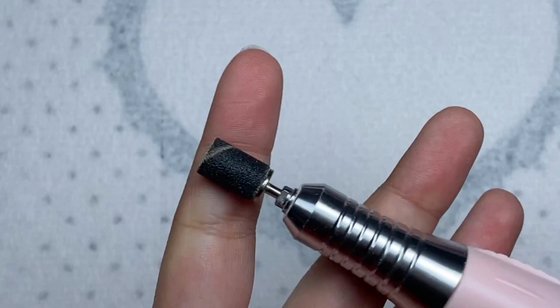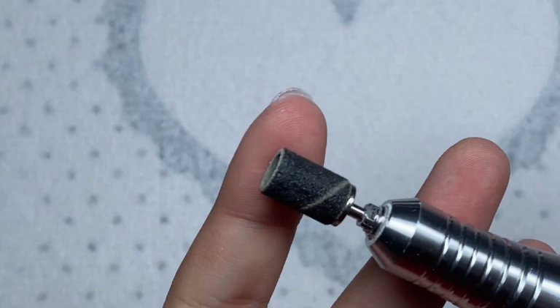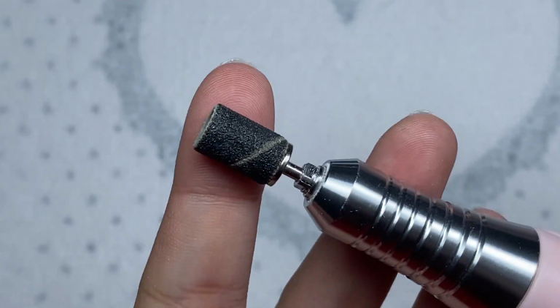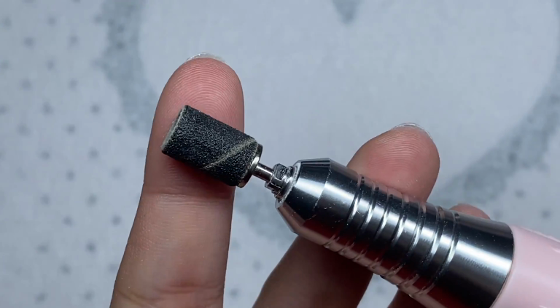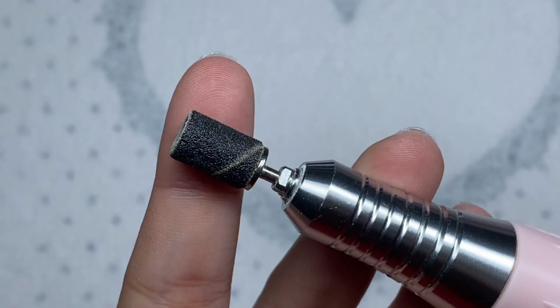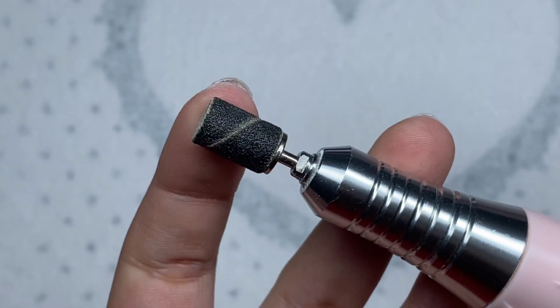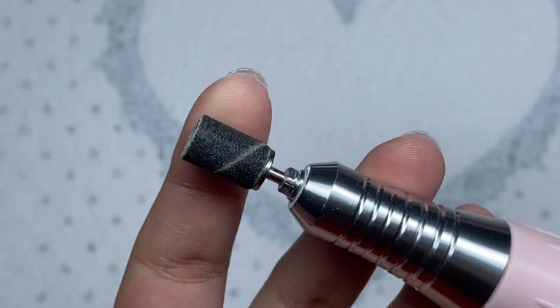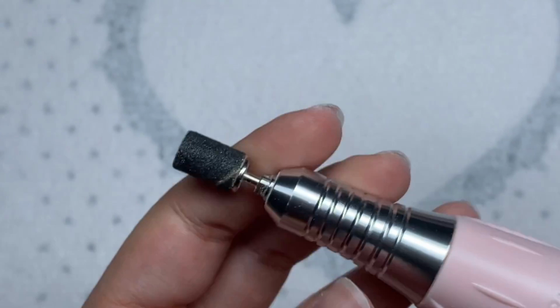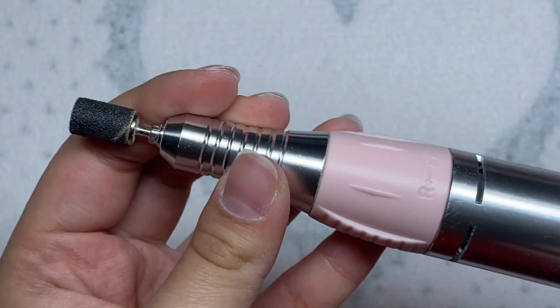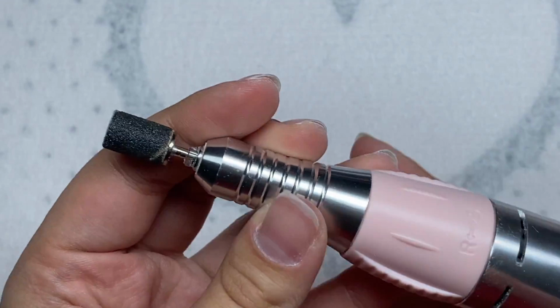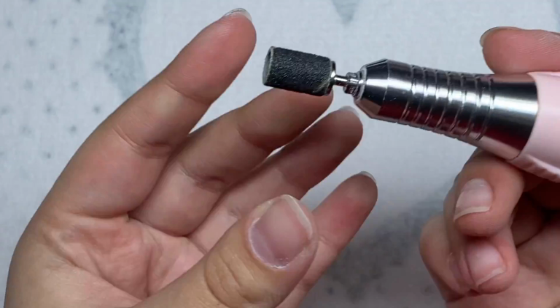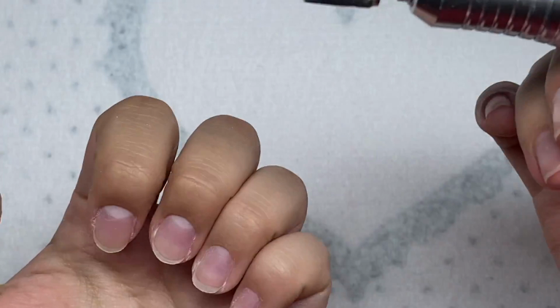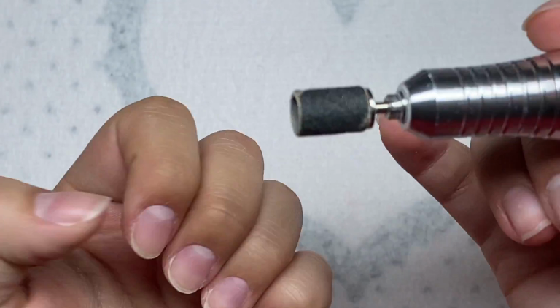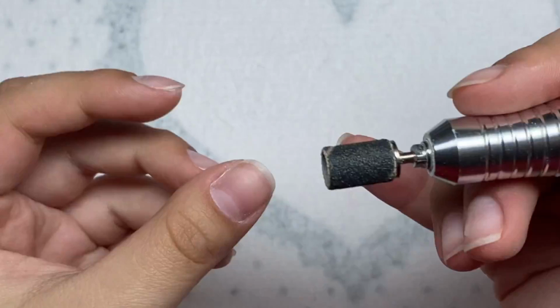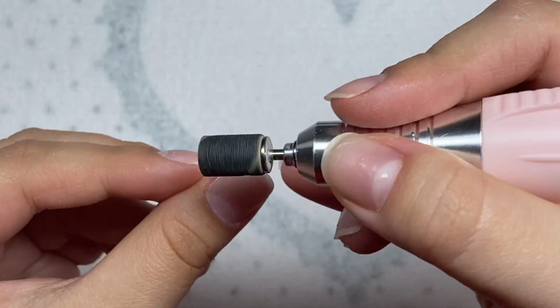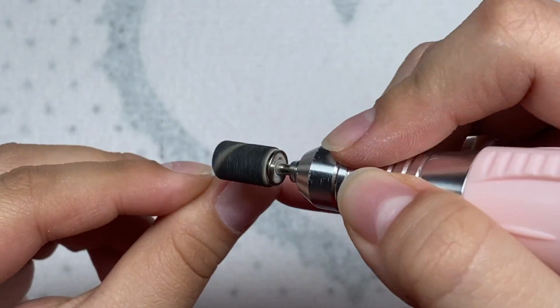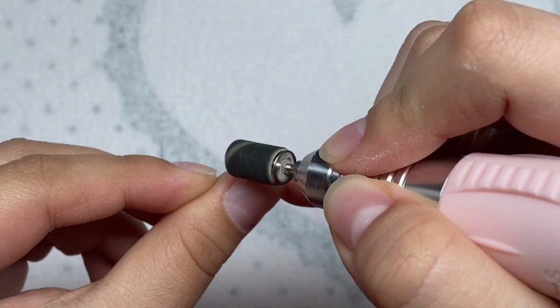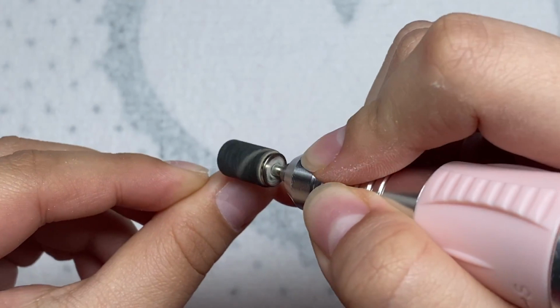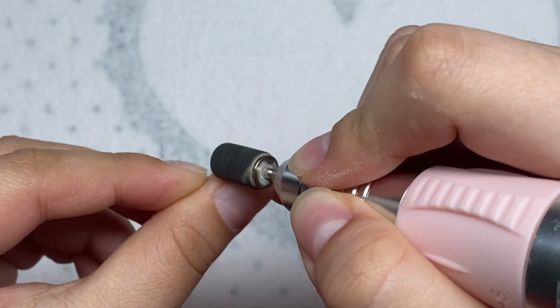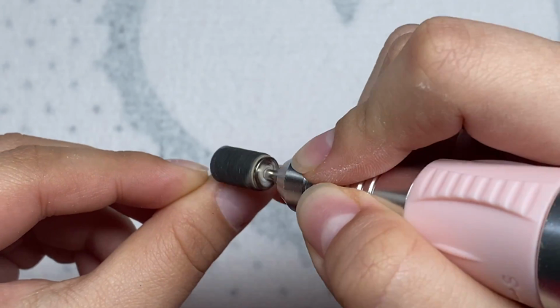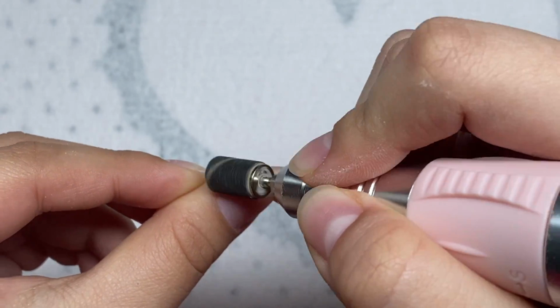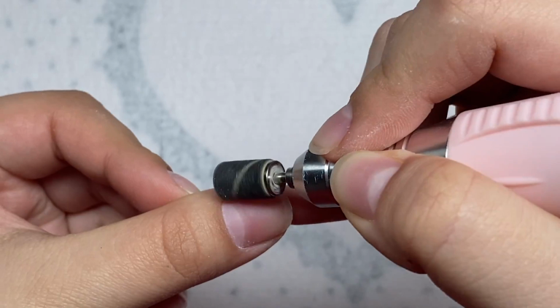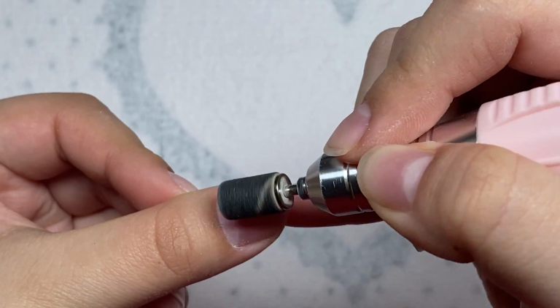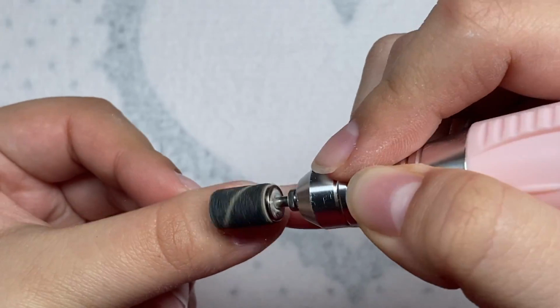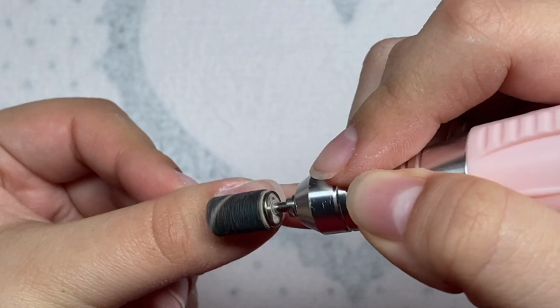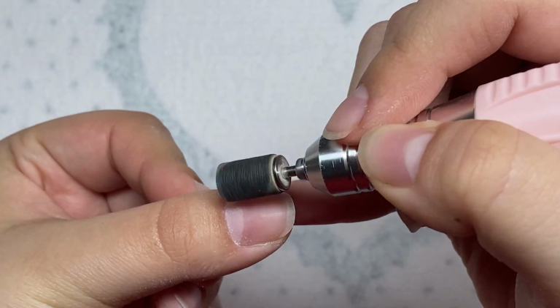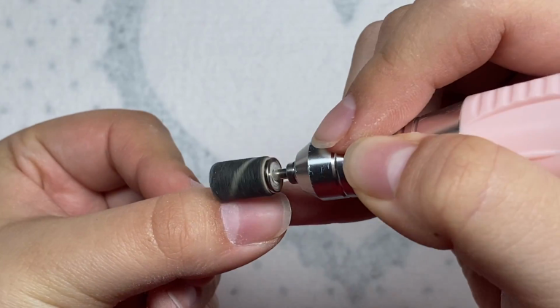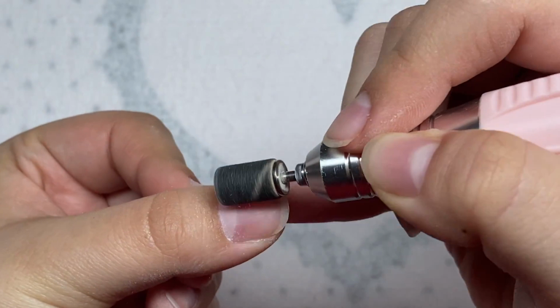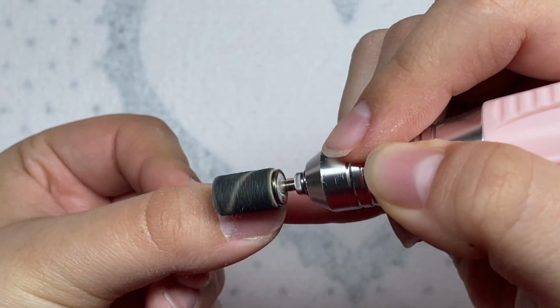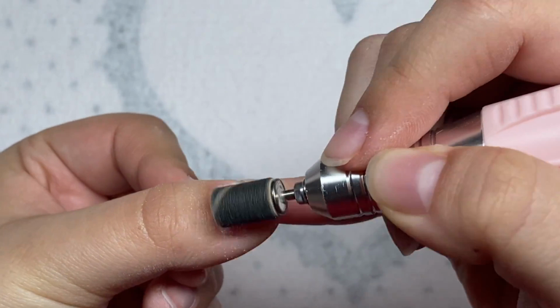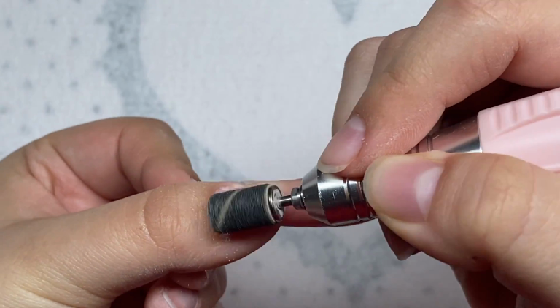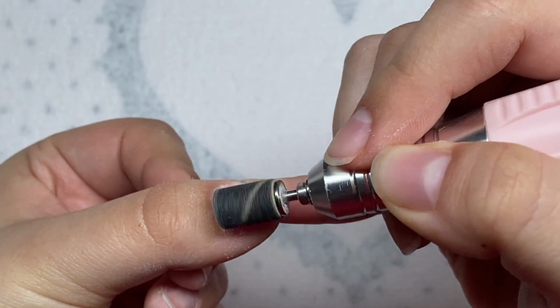Next I have my fine grit sanding band and I'm just going to file over the surface of the nails. I'm also going to work this around the cuticle area as well.